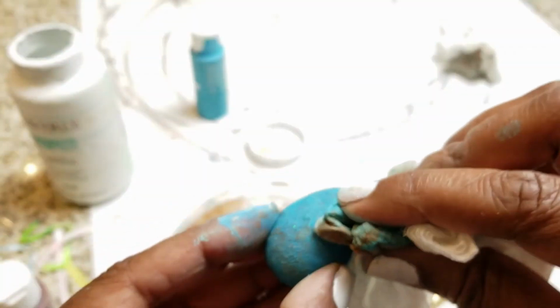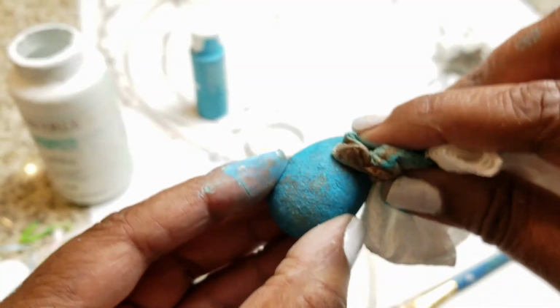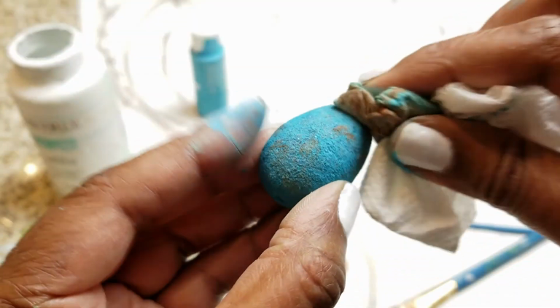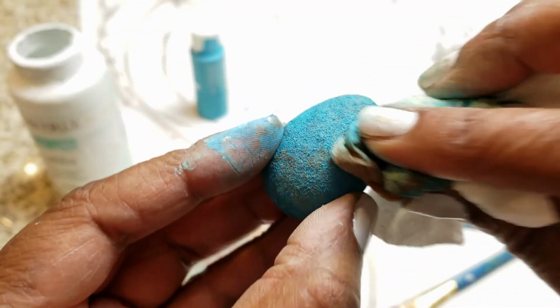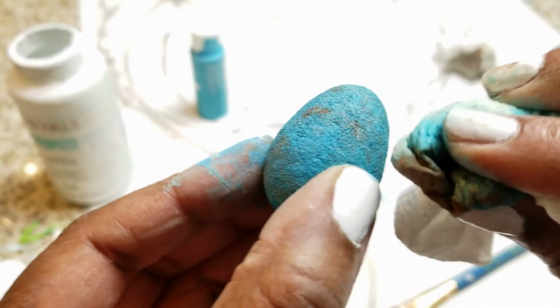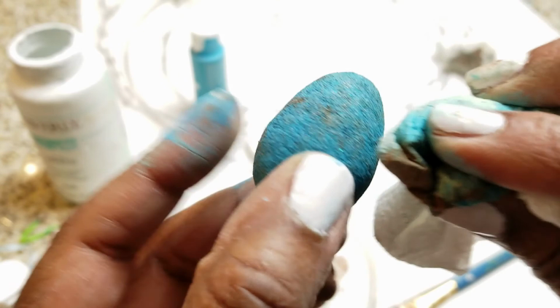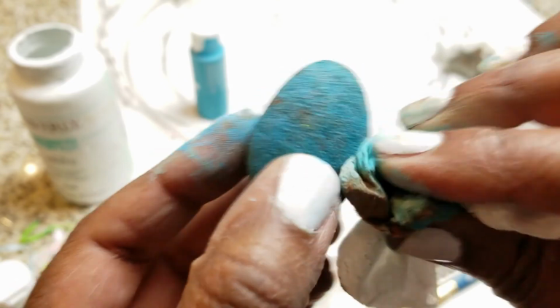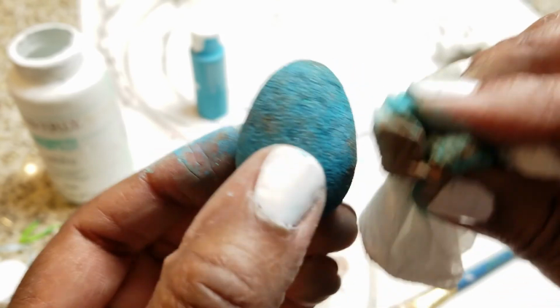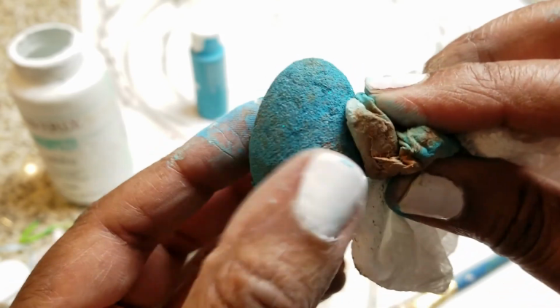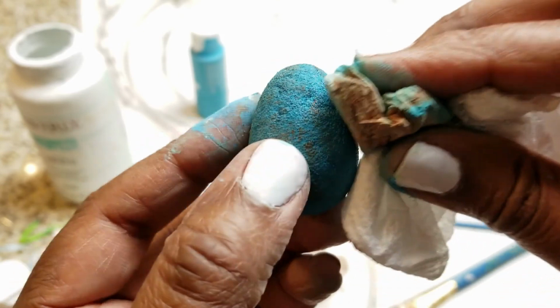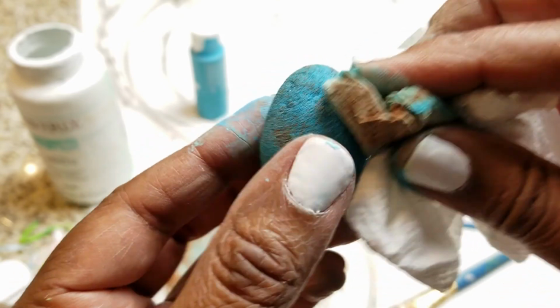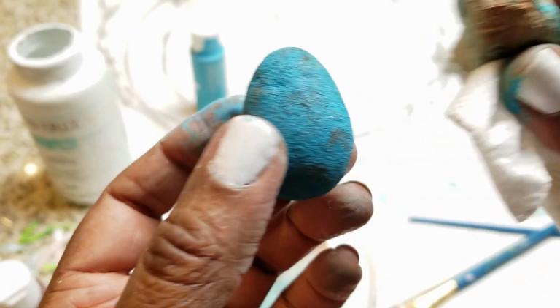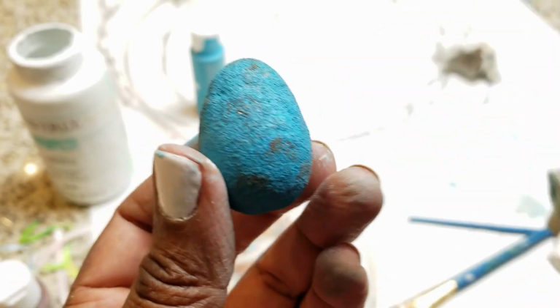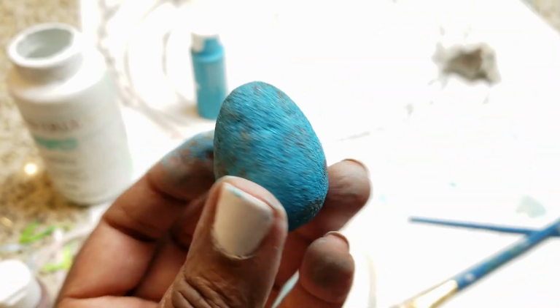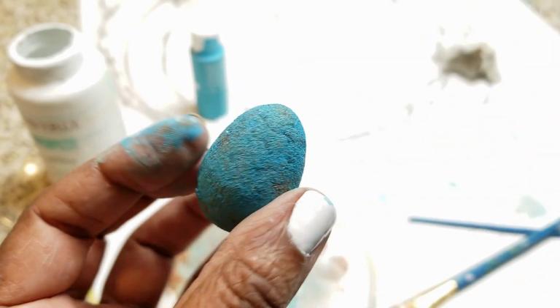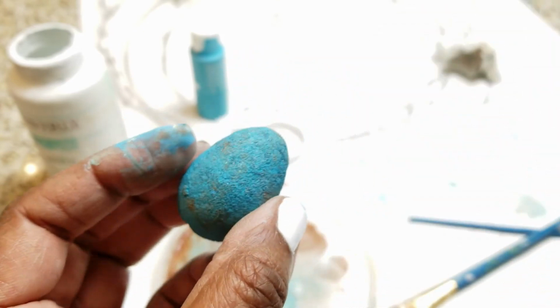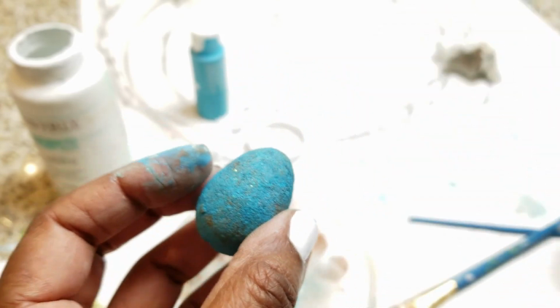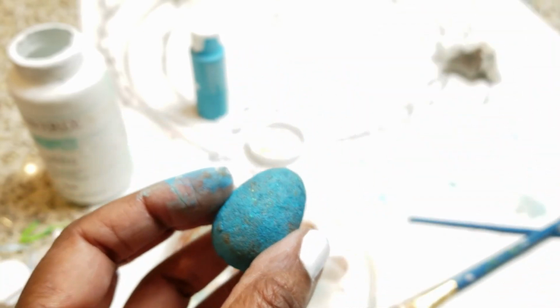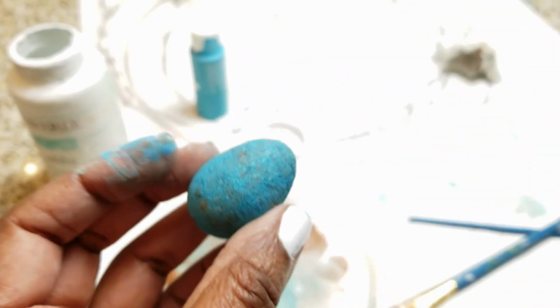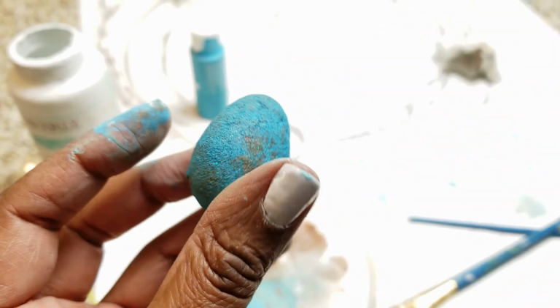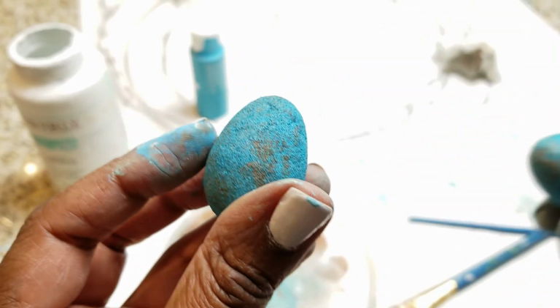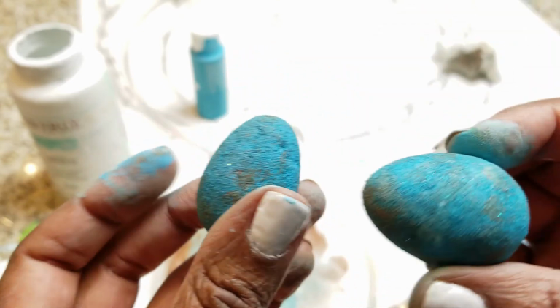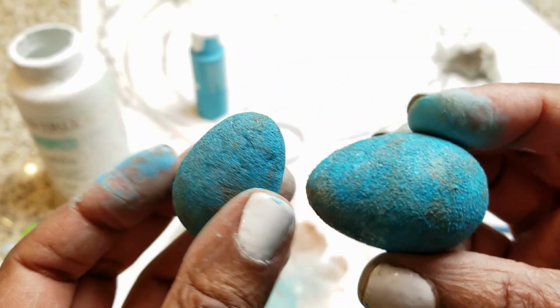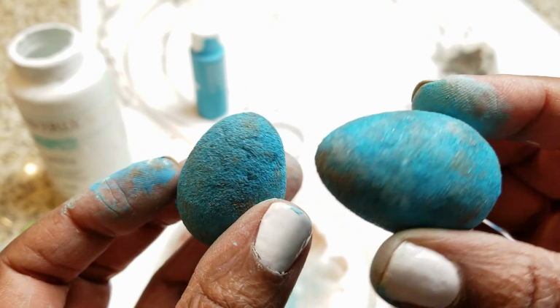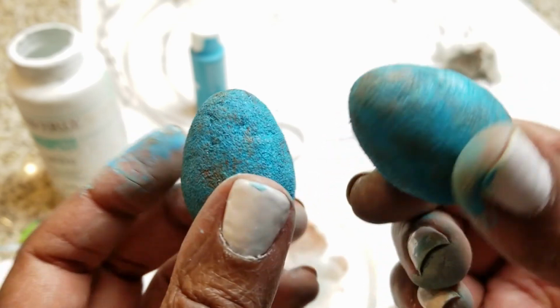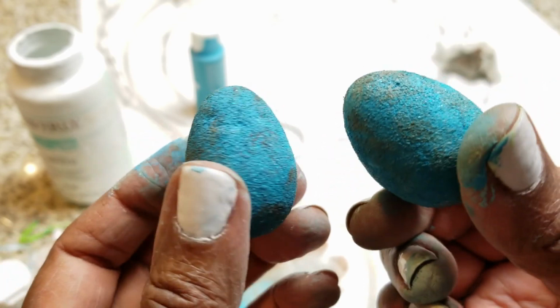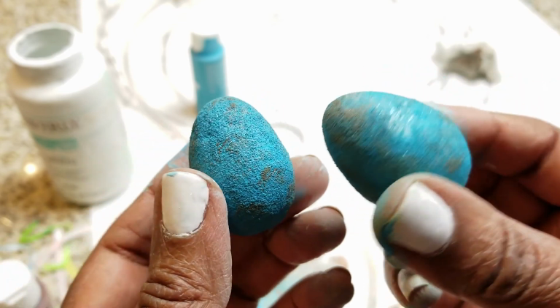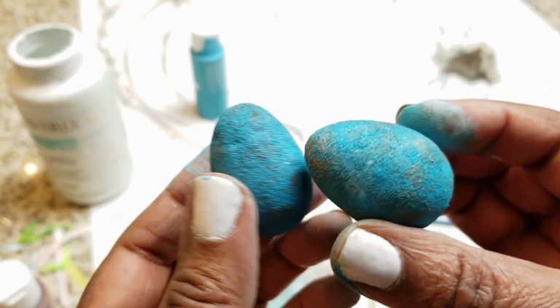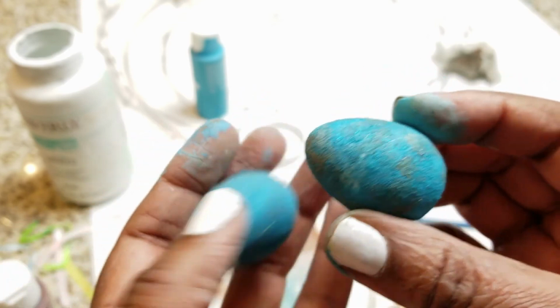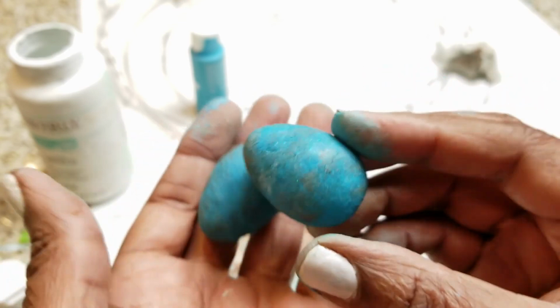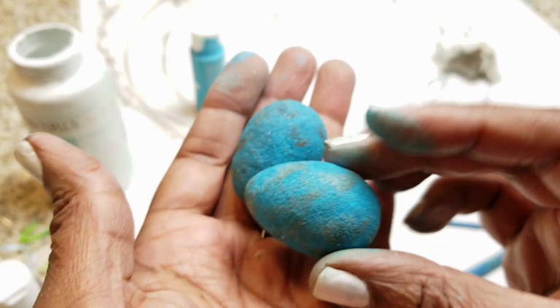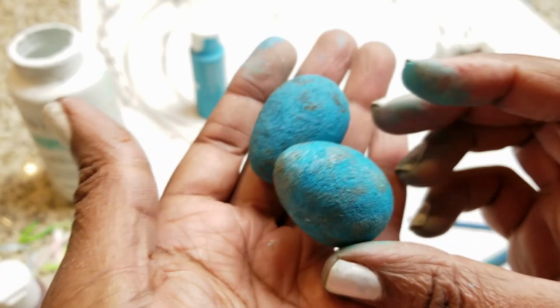I'm going to go back and distress them. I wanted the tiny ones to look just like little robin's eggs, and for the larger ones I want it to be a really pretty wreath.